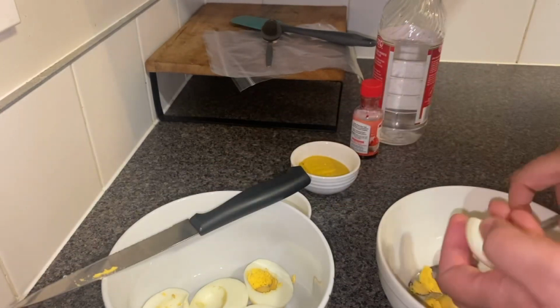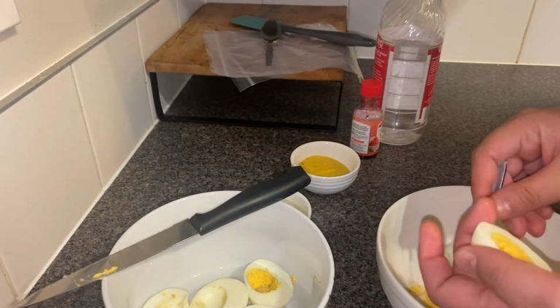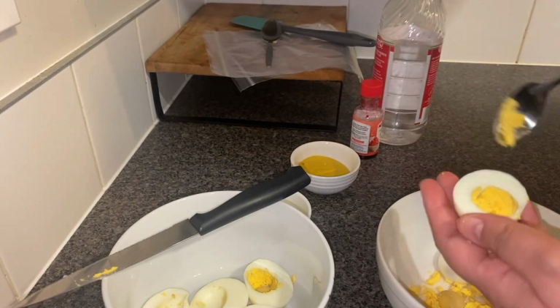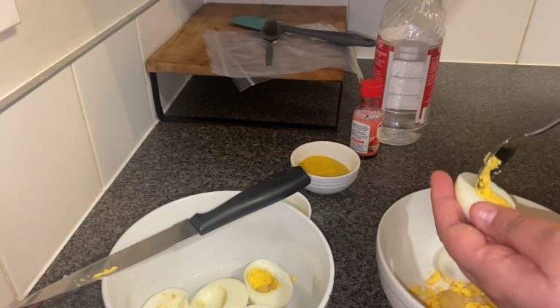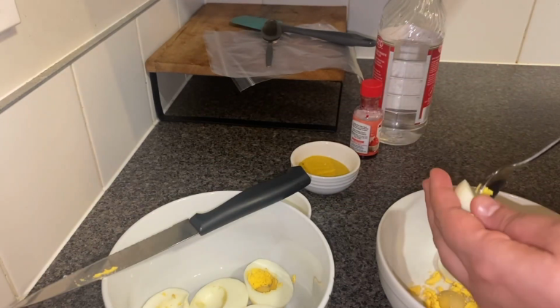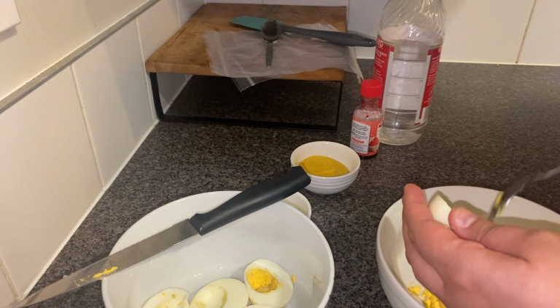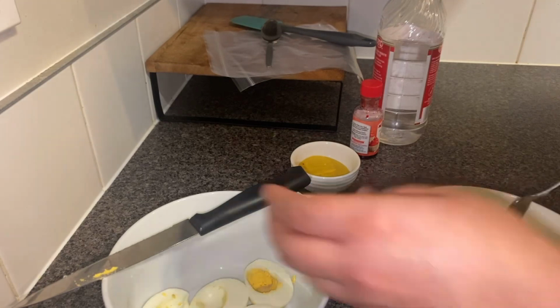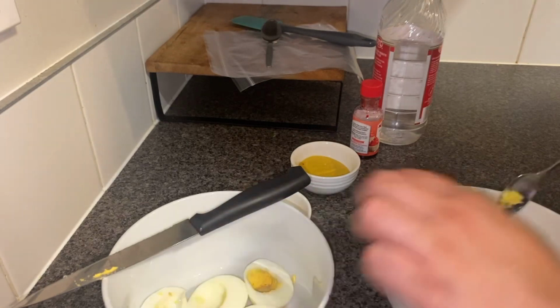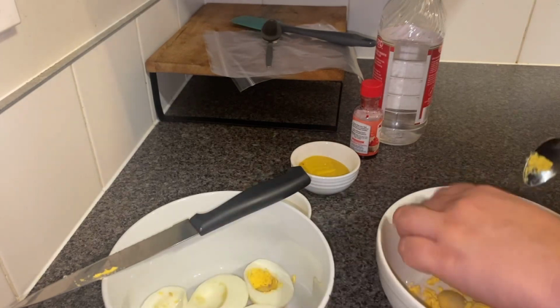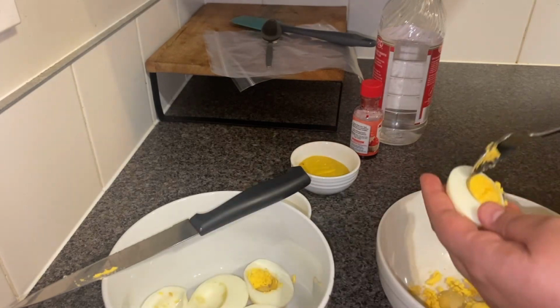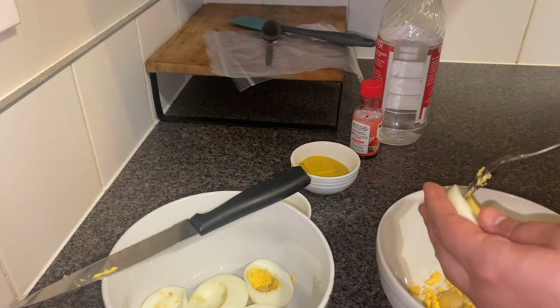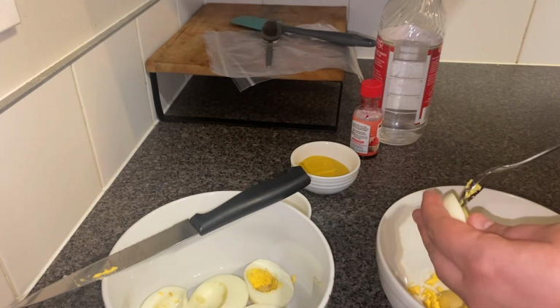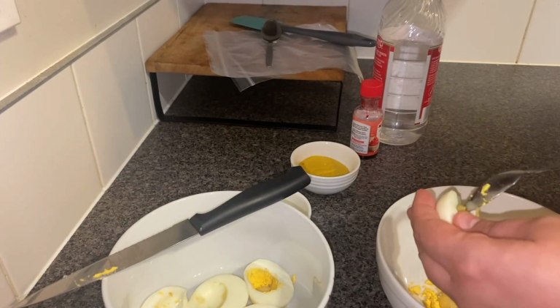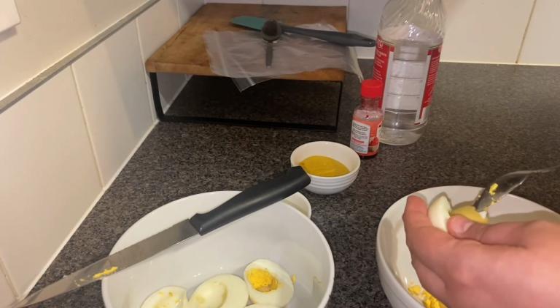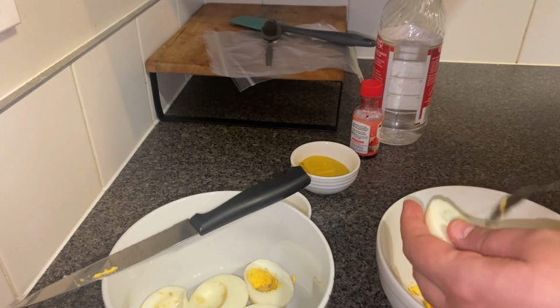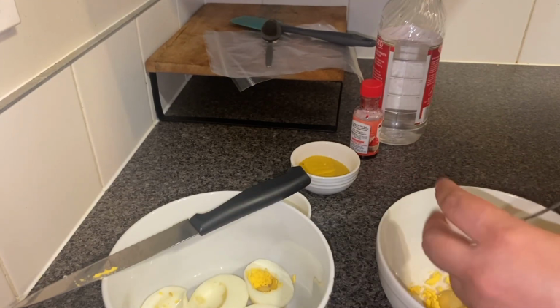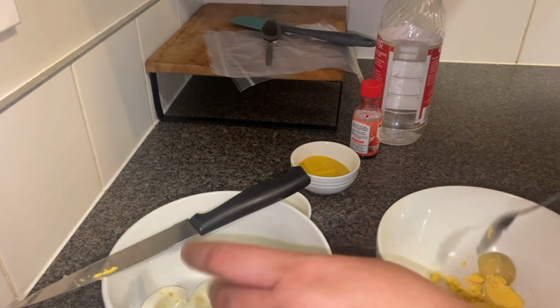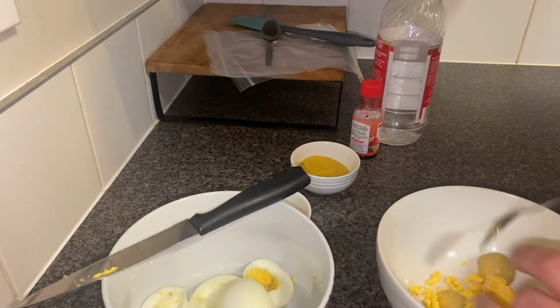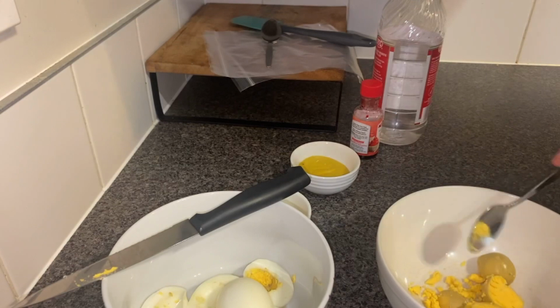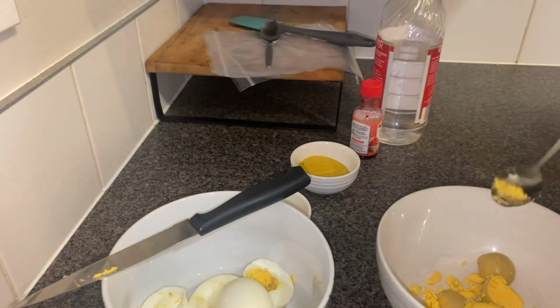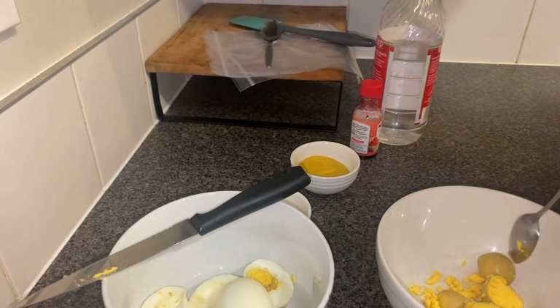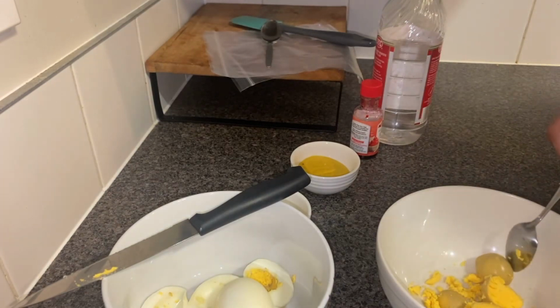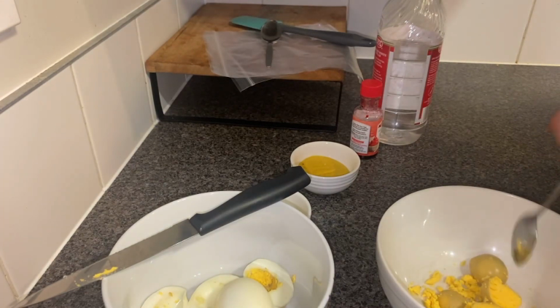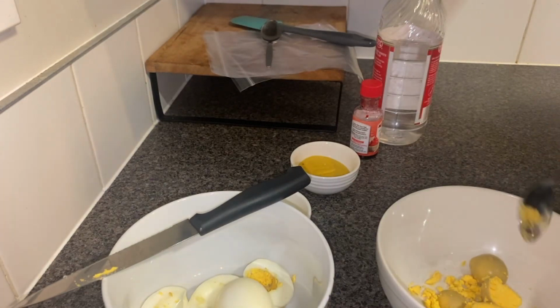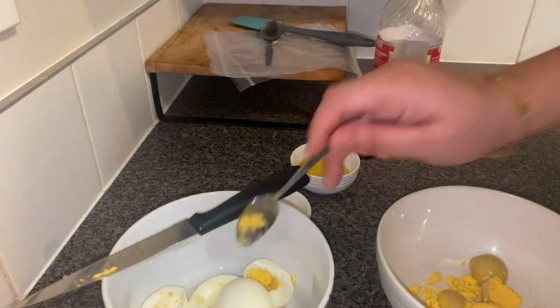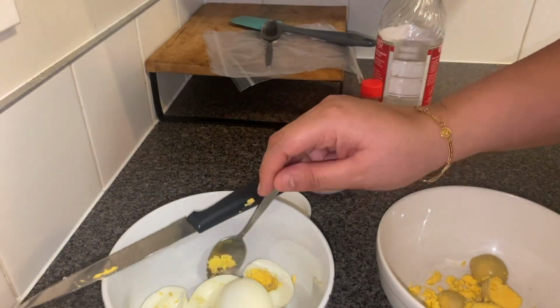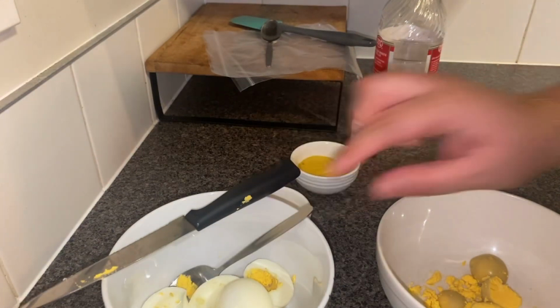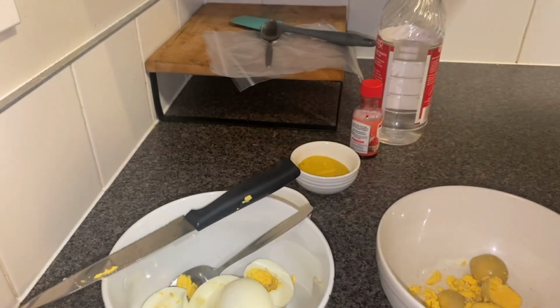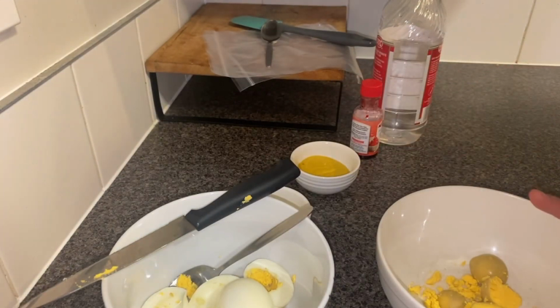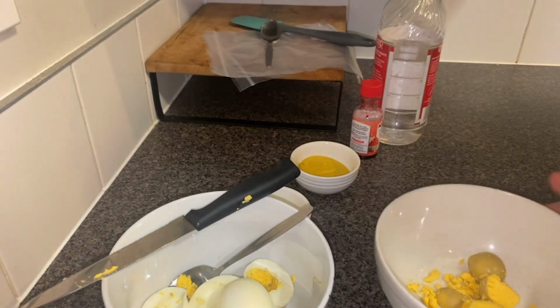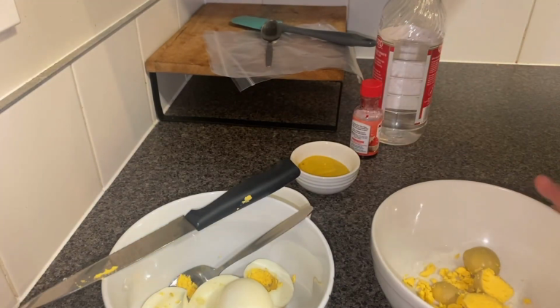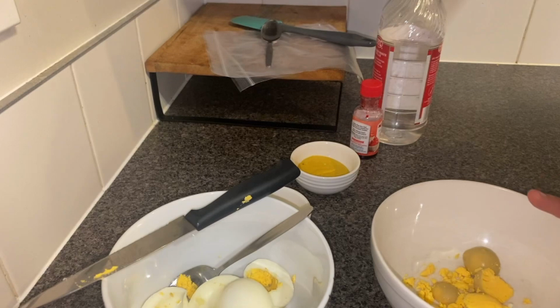Make sure once you boil the eggs, hard boil them and keep them aside to cool down for a little bit. So we have the eggs here — now I'm going to show you how we're going to make the filling.